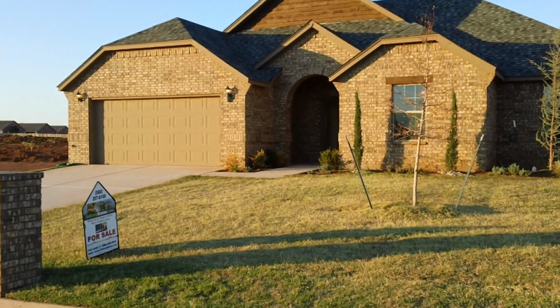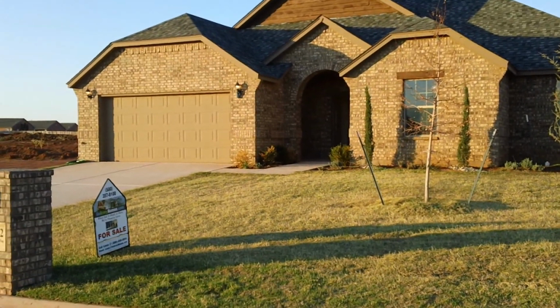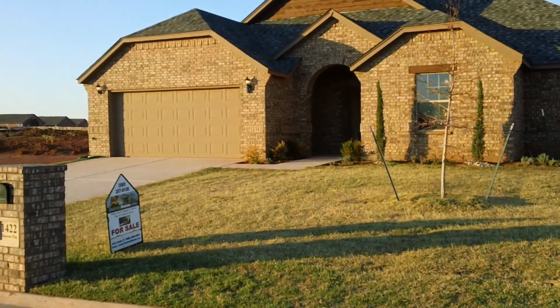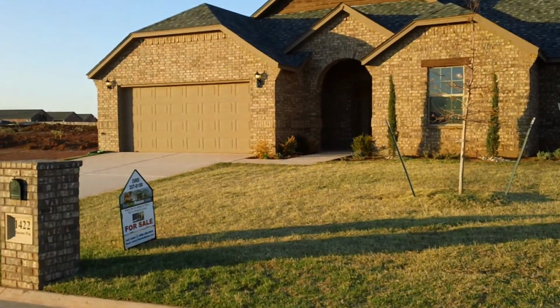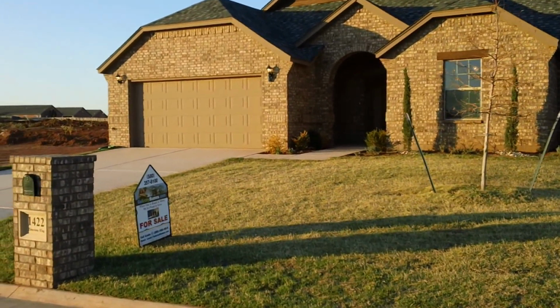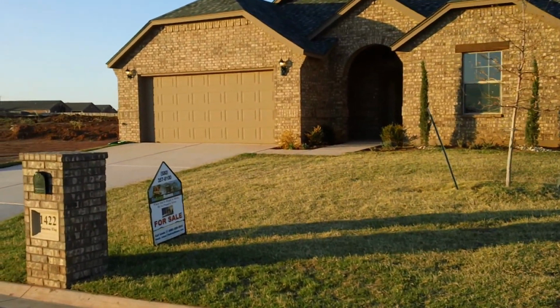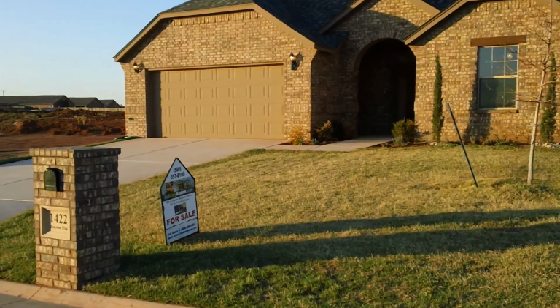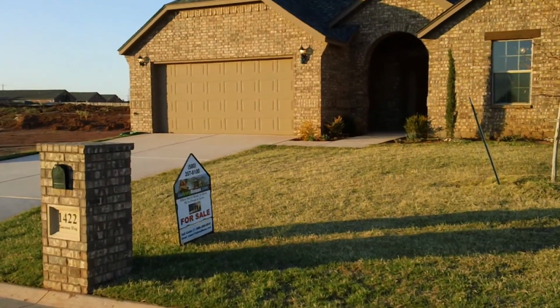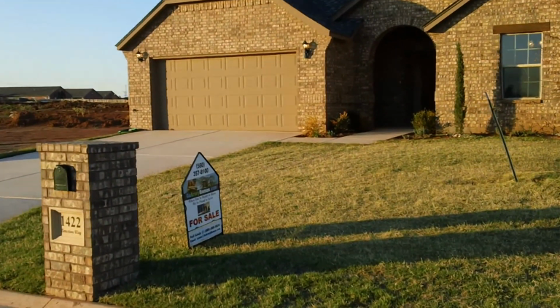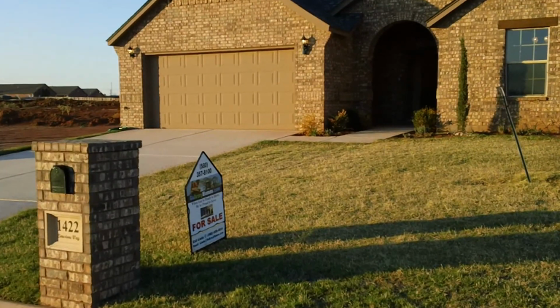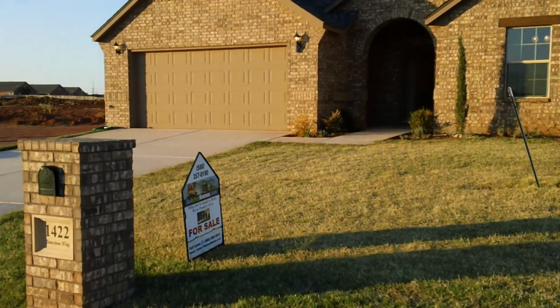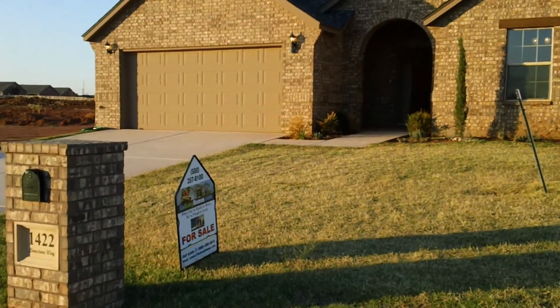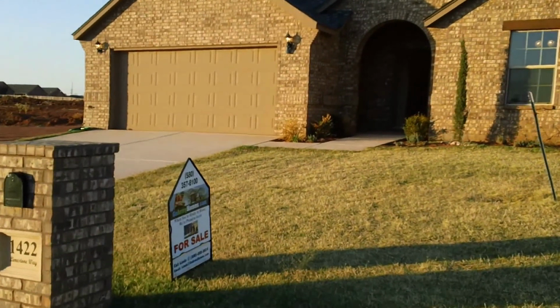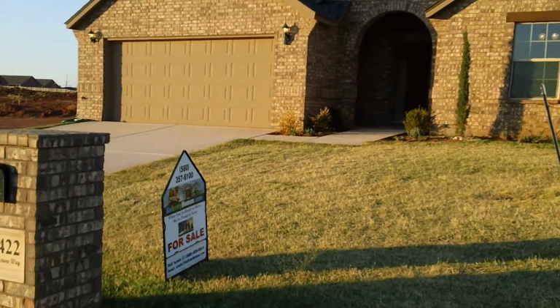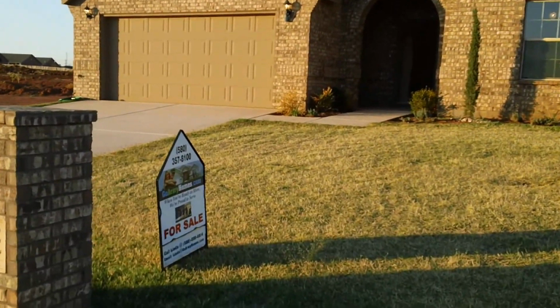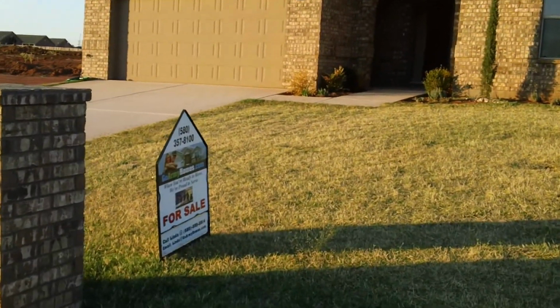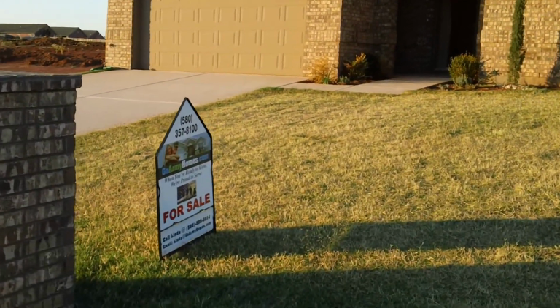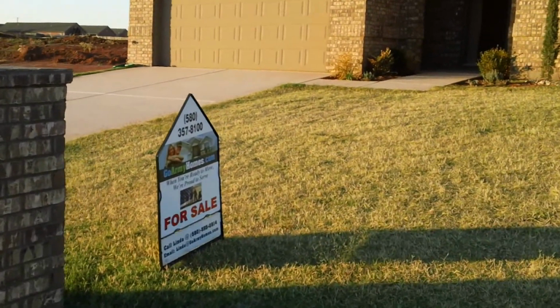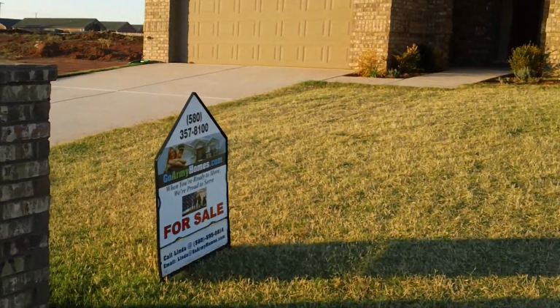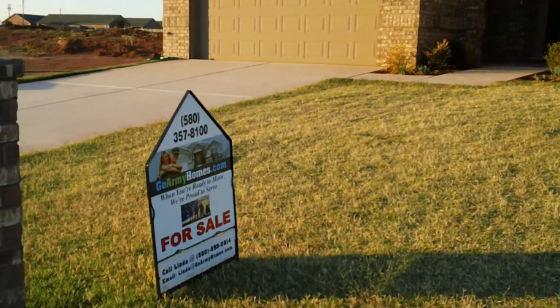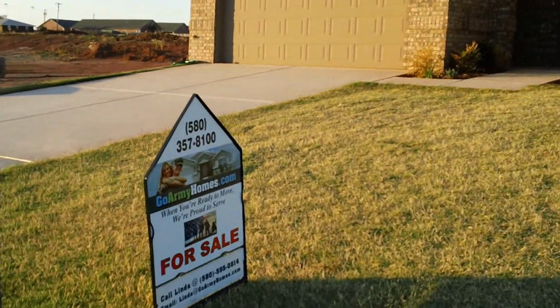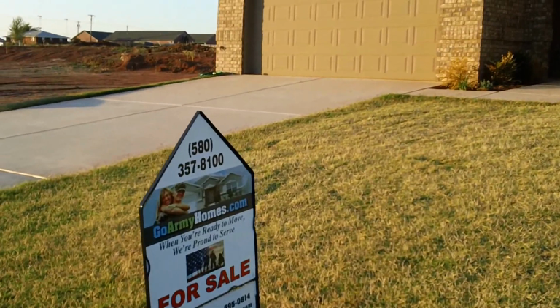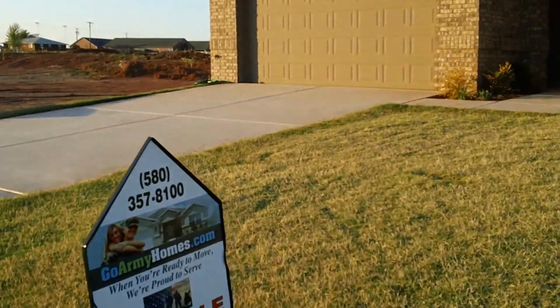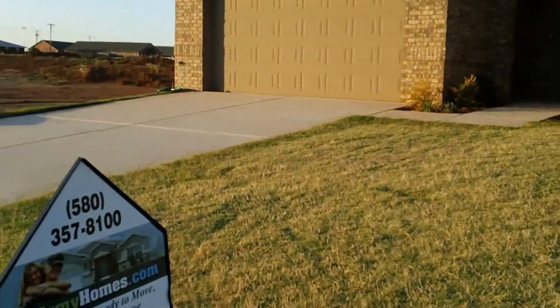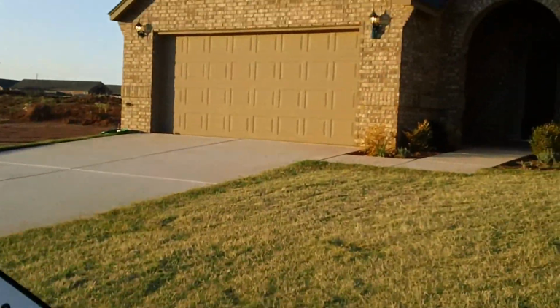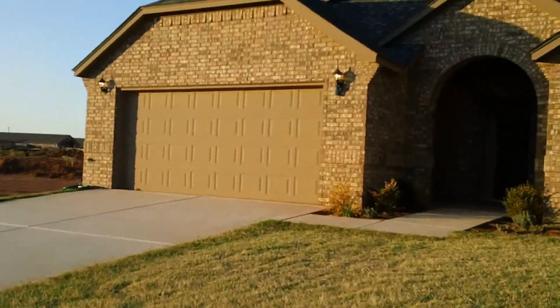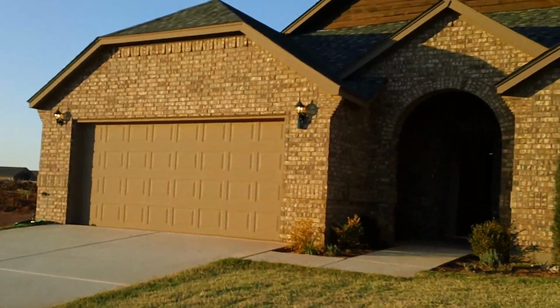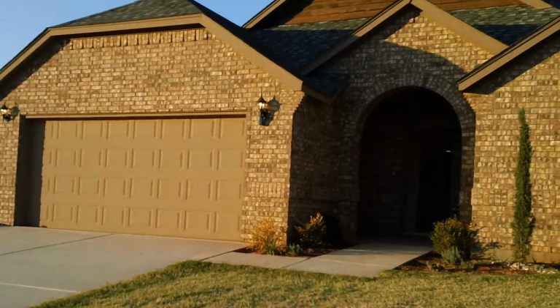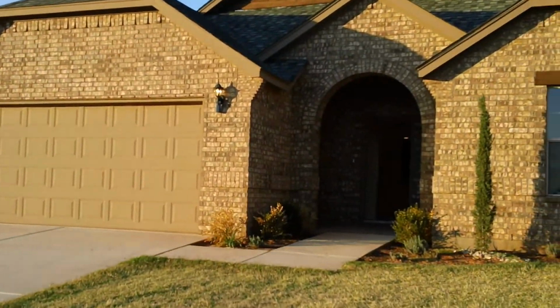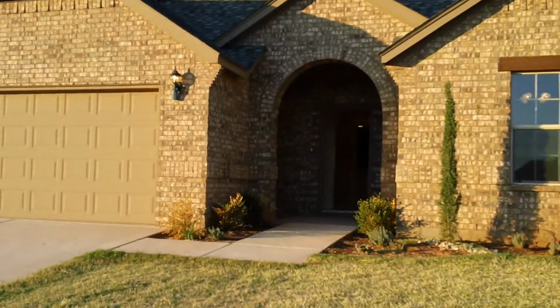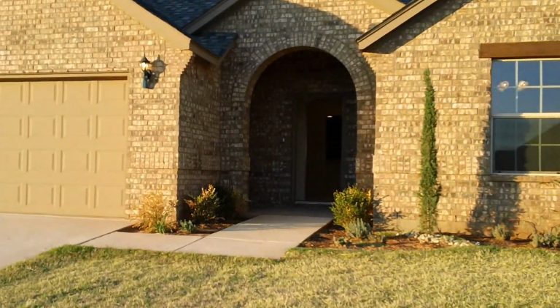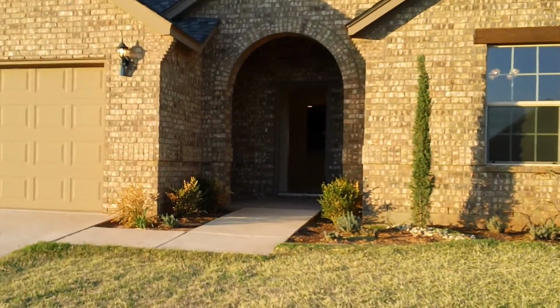Welcome to this beautiful new construction home at 1422 Limestone Way in Elgin, Oklahoma, listed by GoArmyHomes.com Real Estate Professionals. We're going to go inside and take a look at this home.